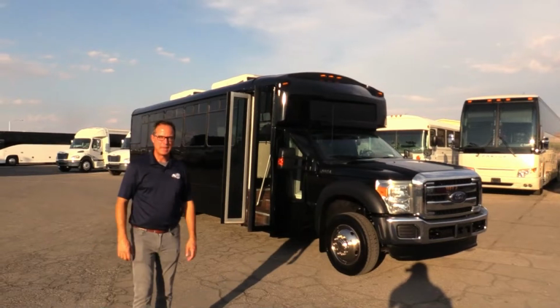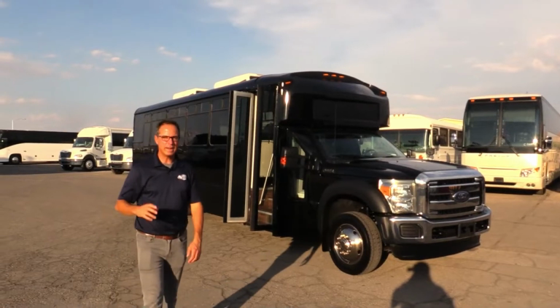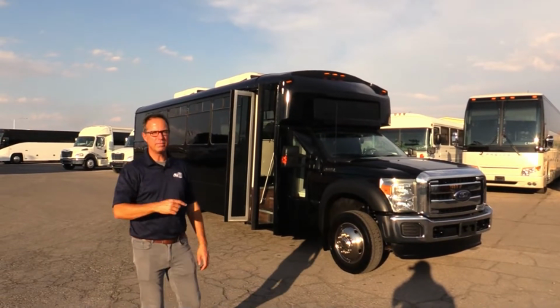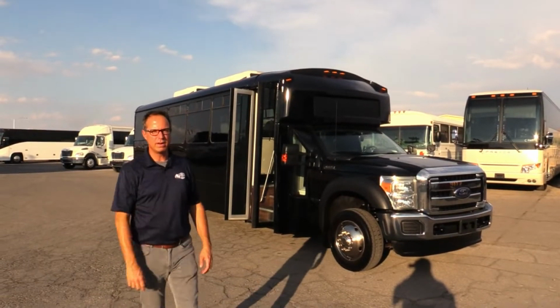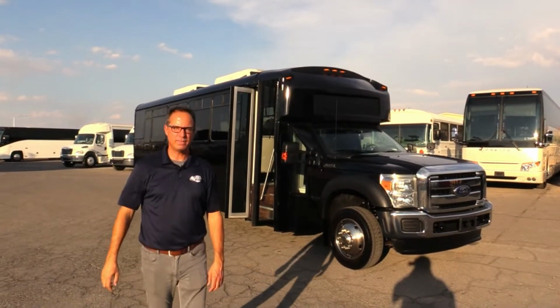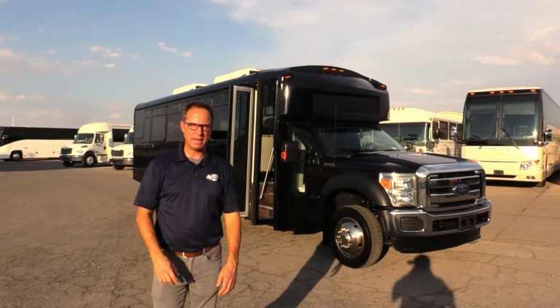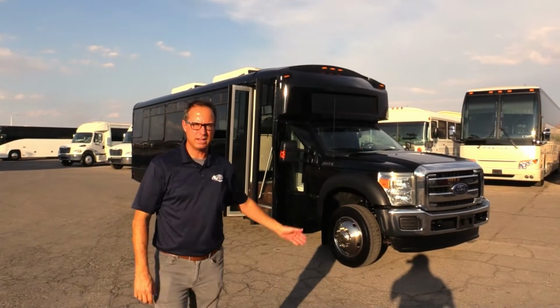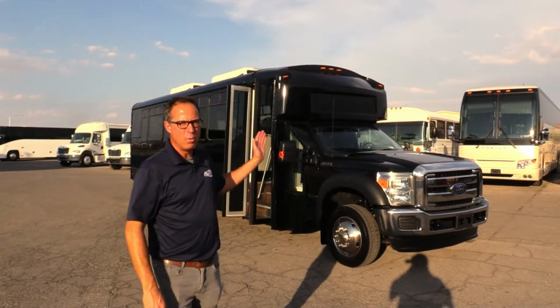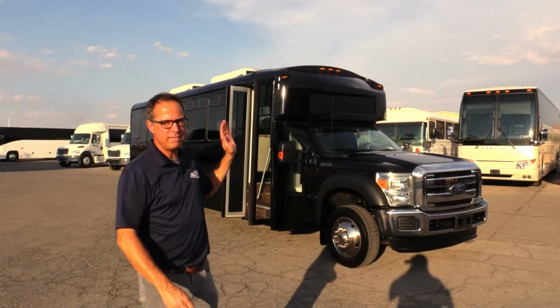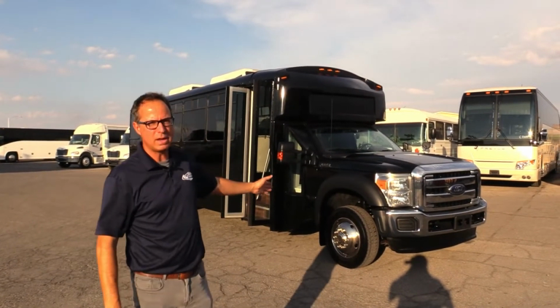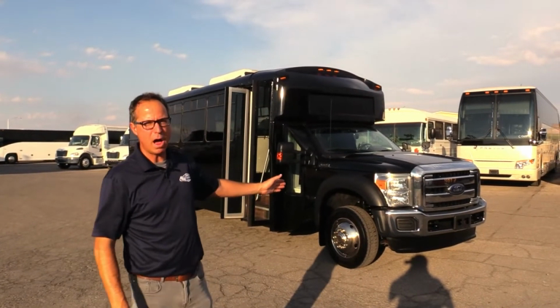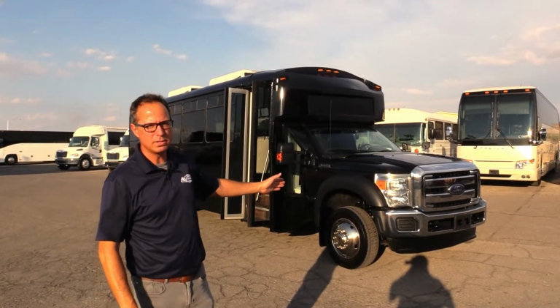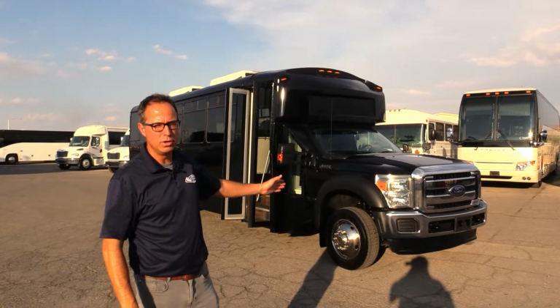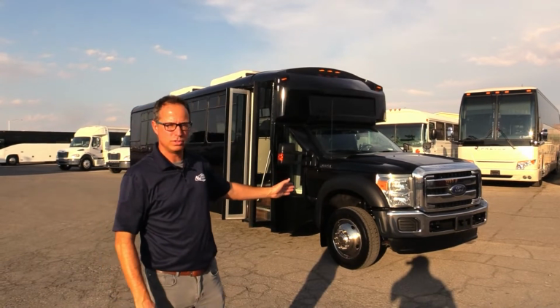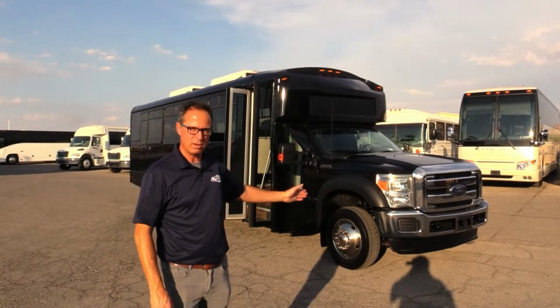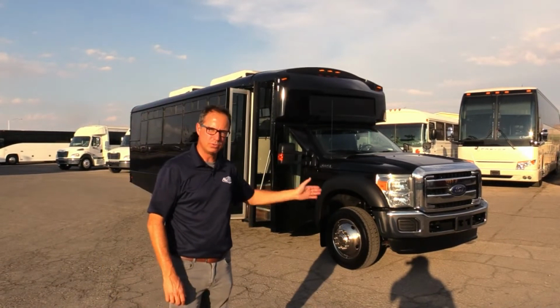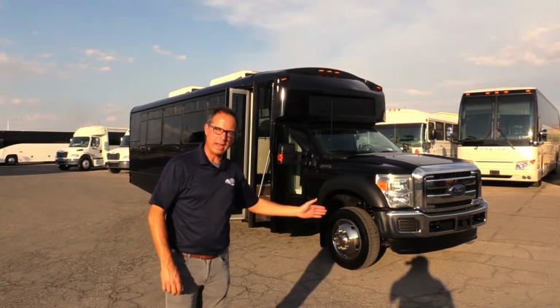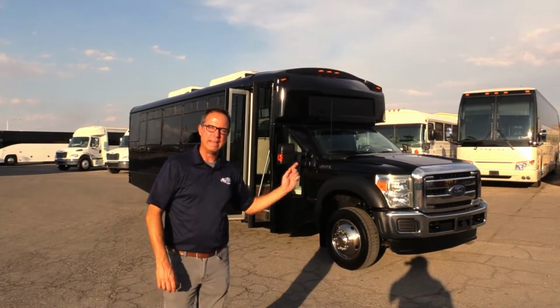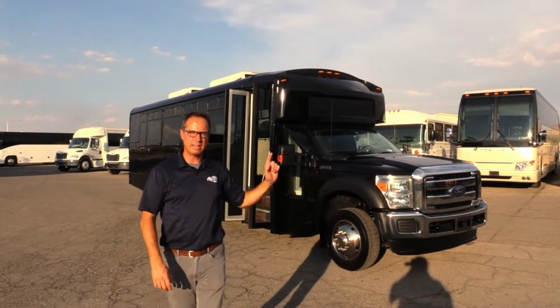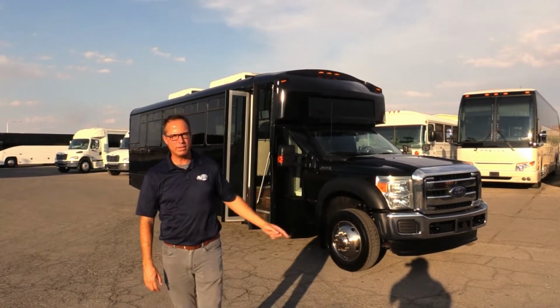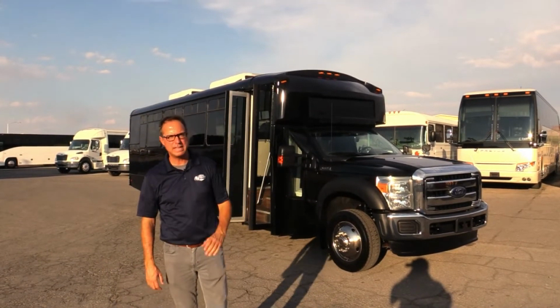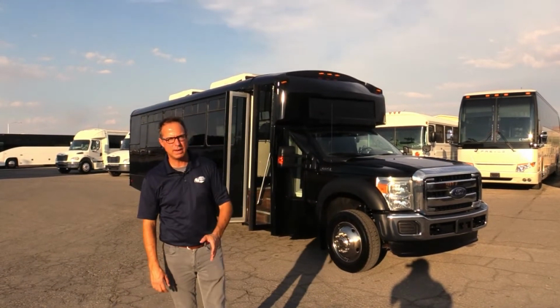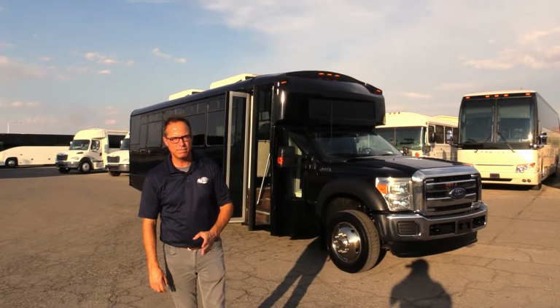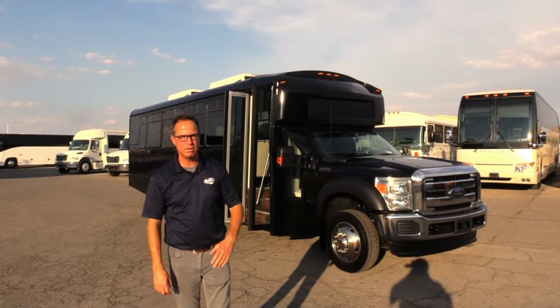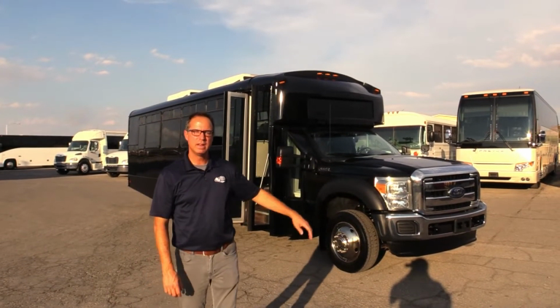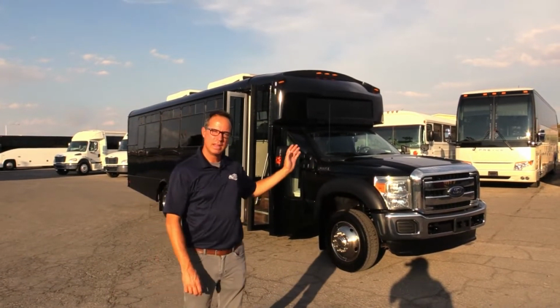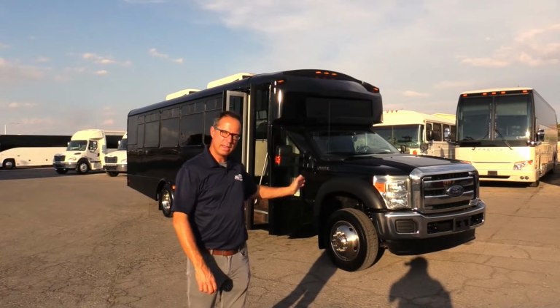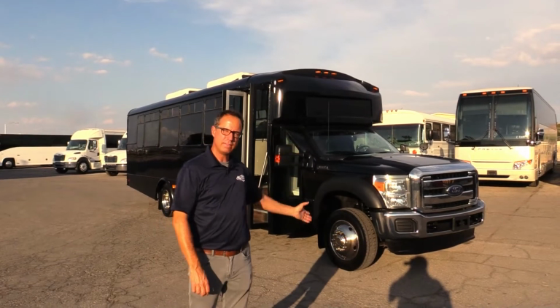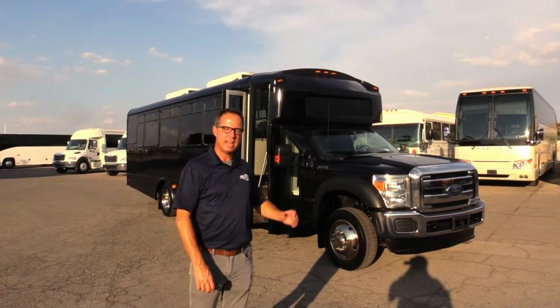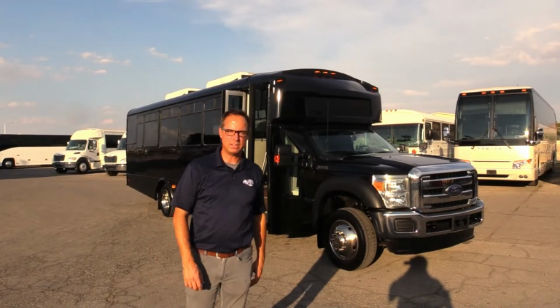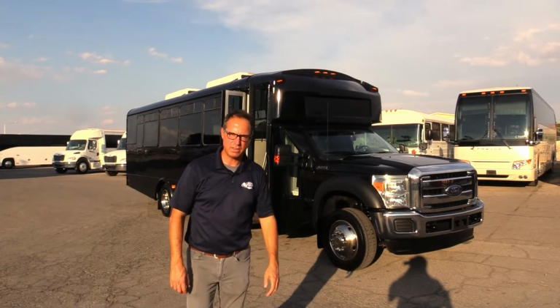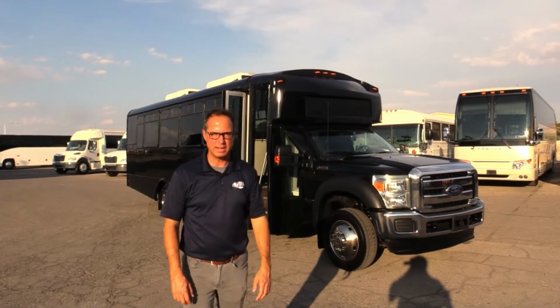Hey everybody, it's Johnny Ringo here at Las Vegas Bus Sales. What I have here is an awesome used shuttle, and here's why. This is a 2013 Champion Defender. It only has 58,000 miles on it.